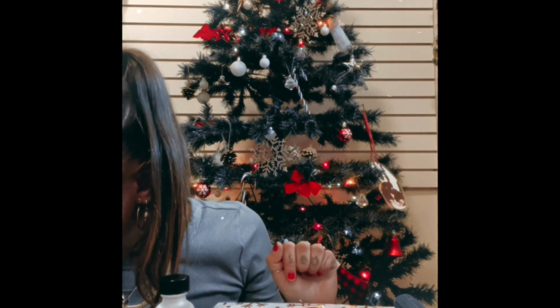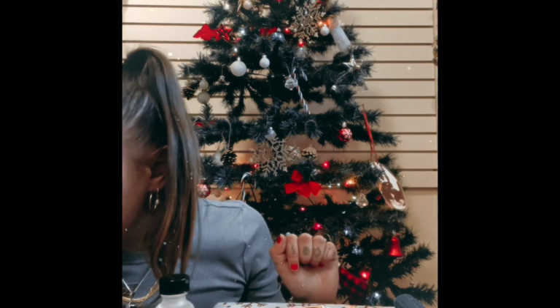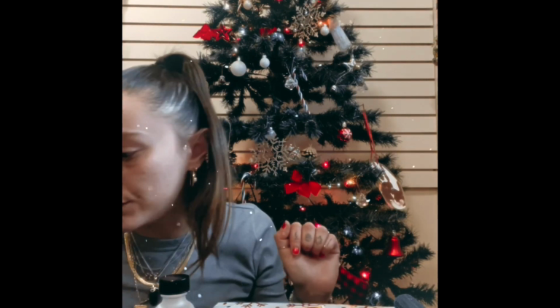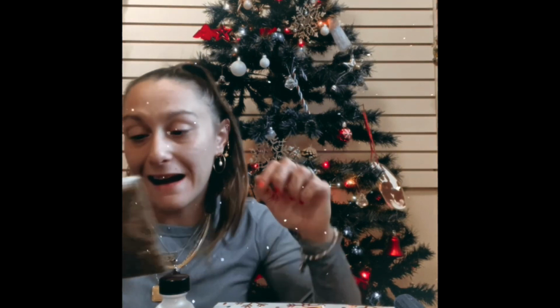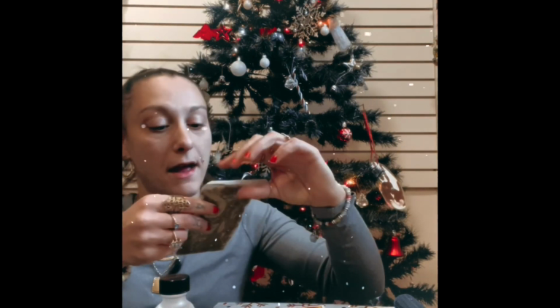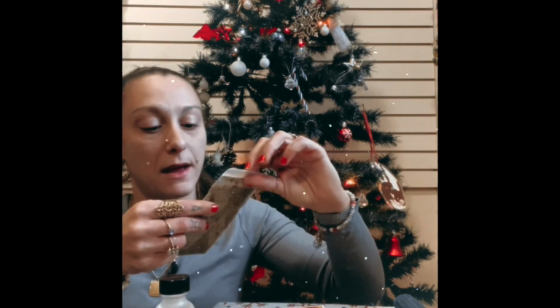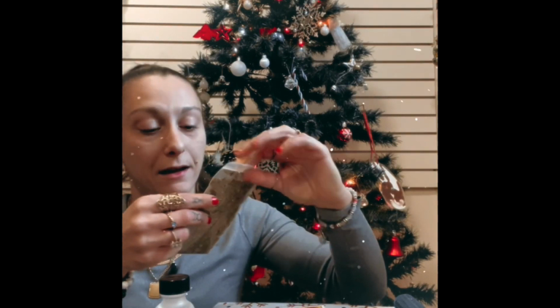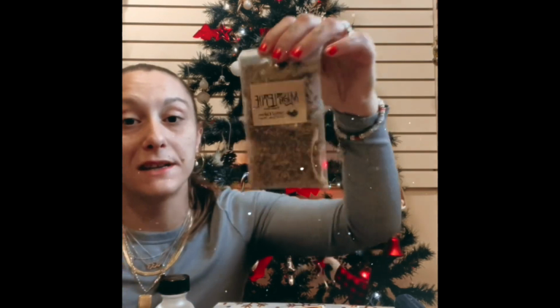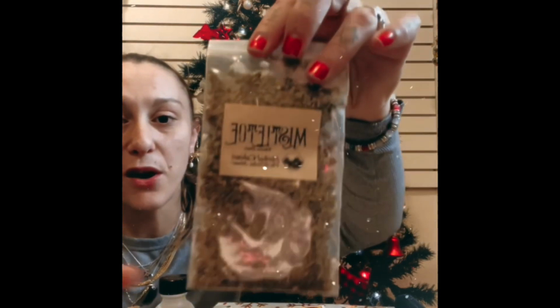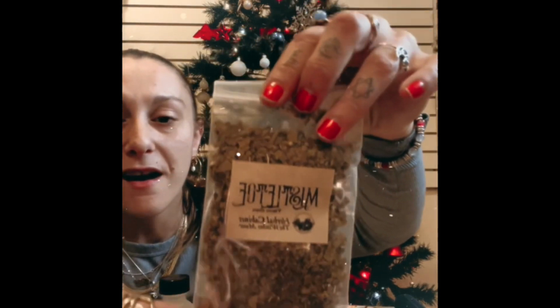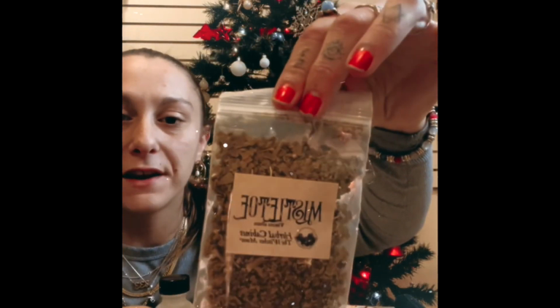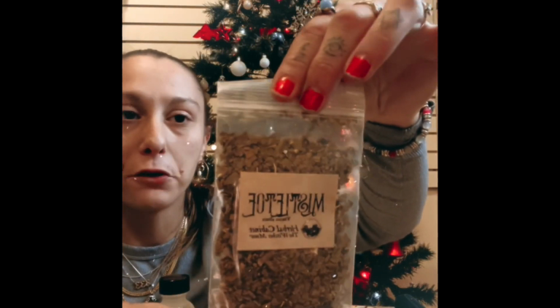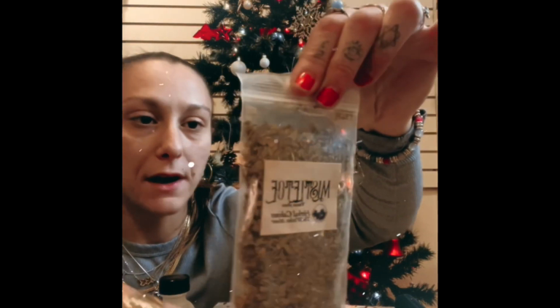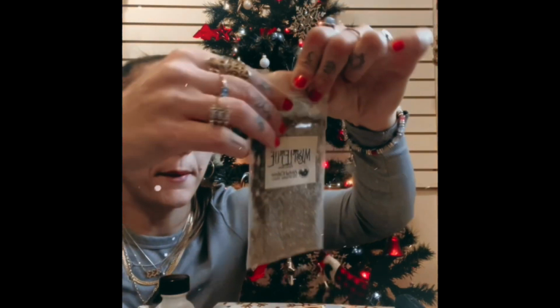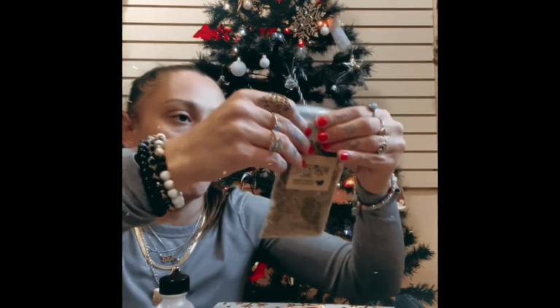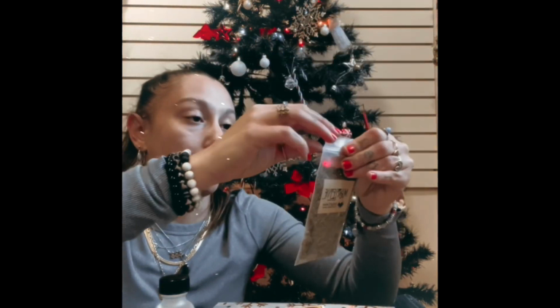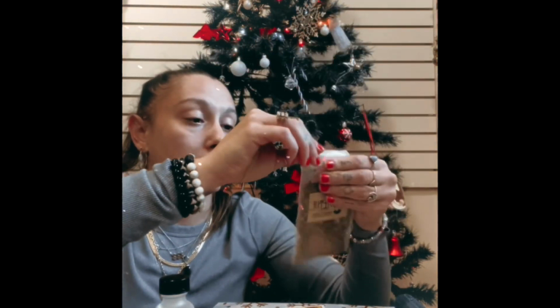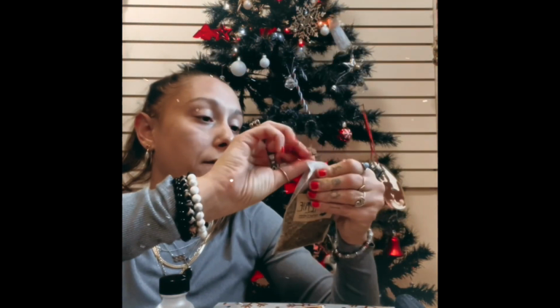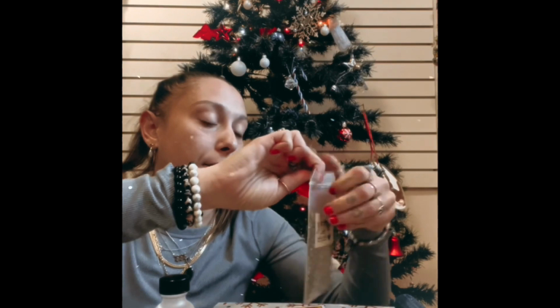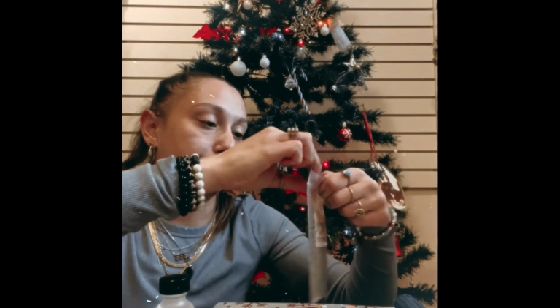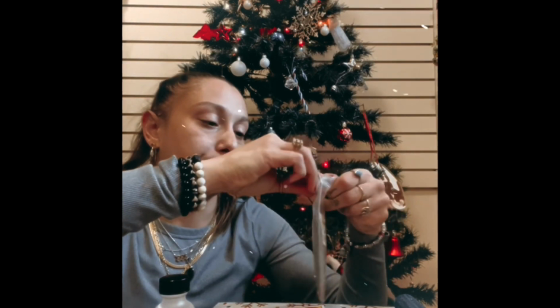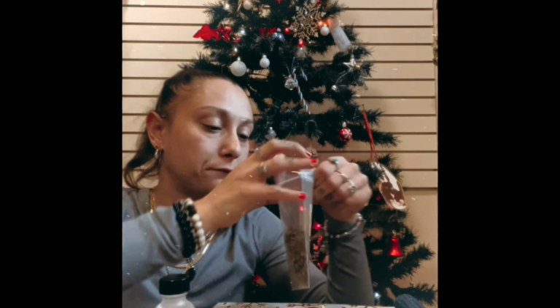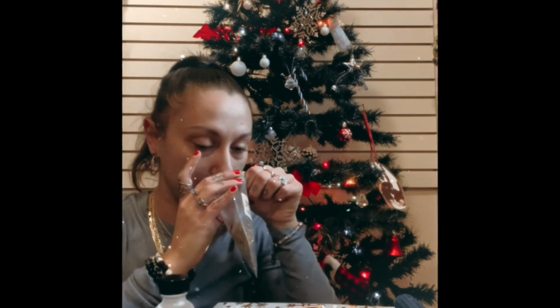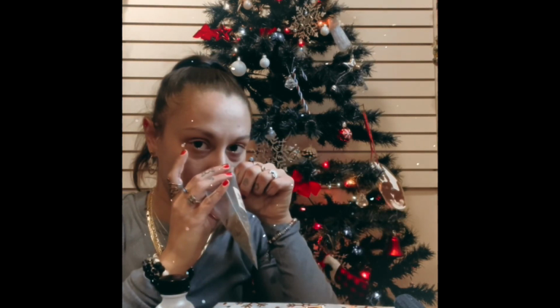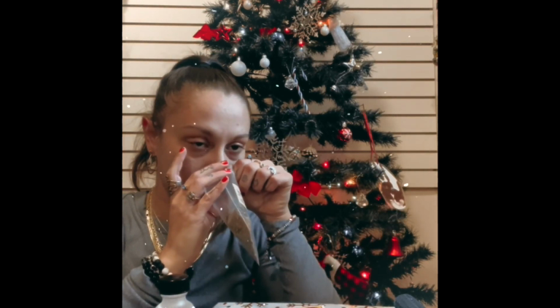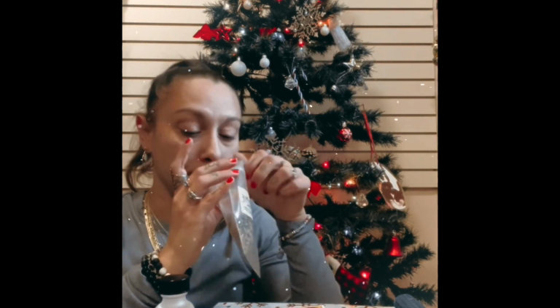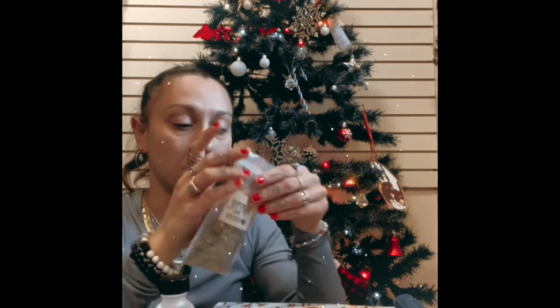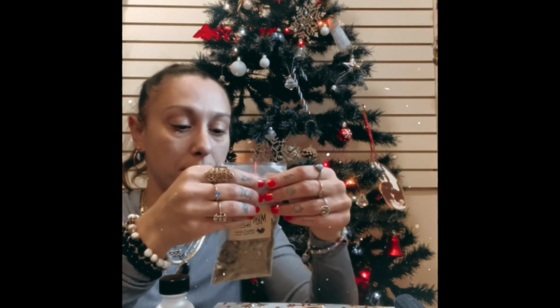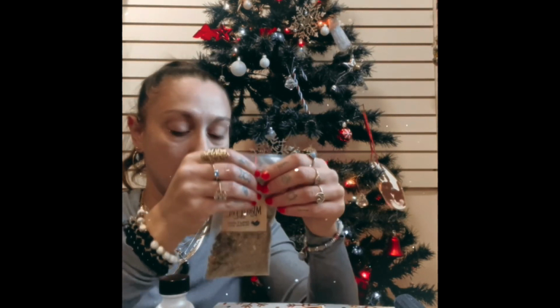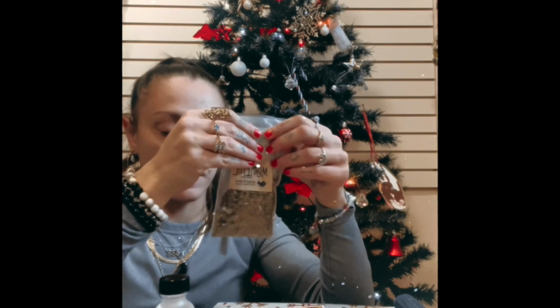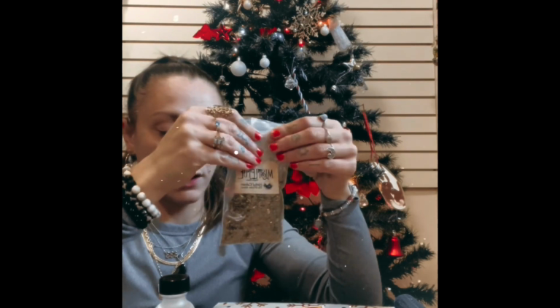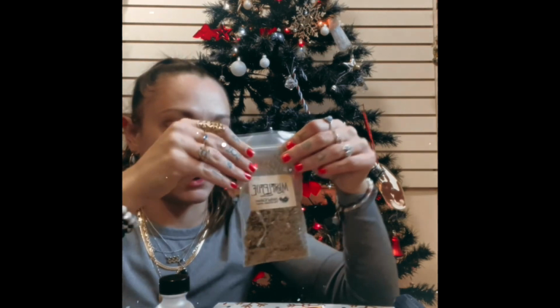And then we do have a nice big bag of mistletoe, all nice and ground up. I'm gonna give this a whiff... that smells good, that smells really really good.